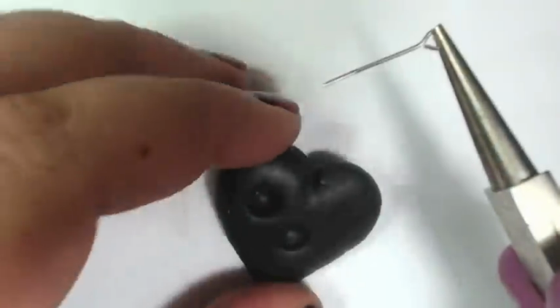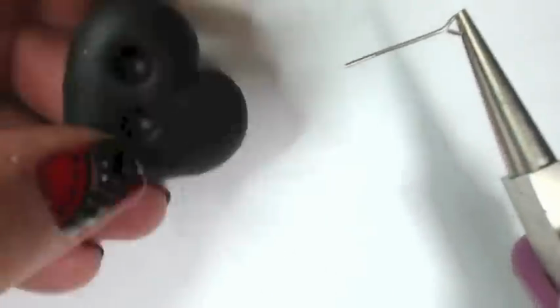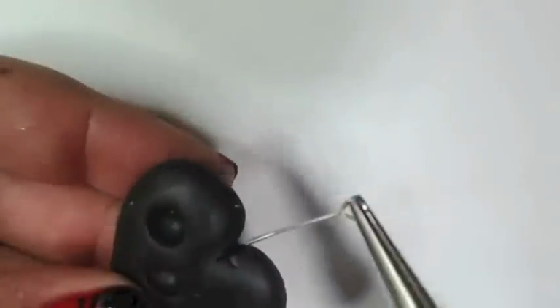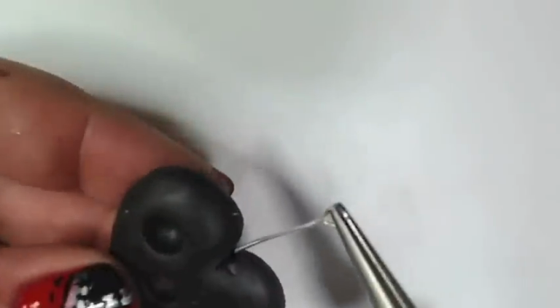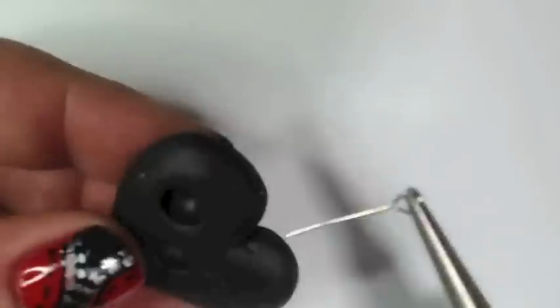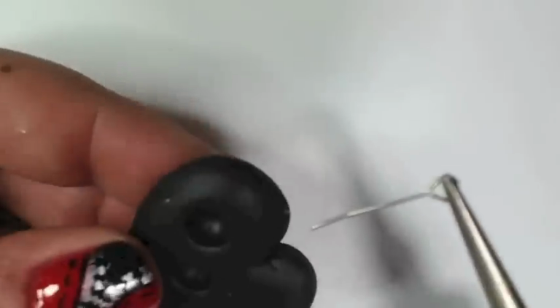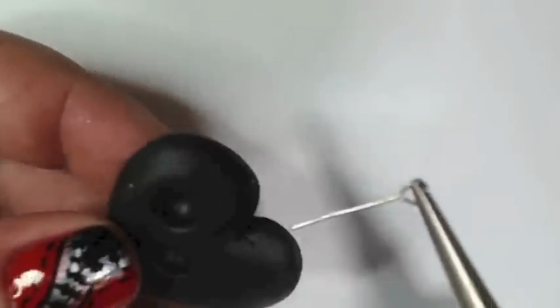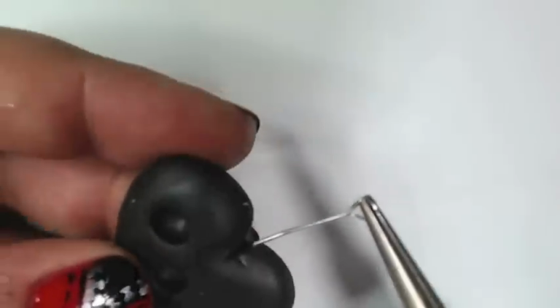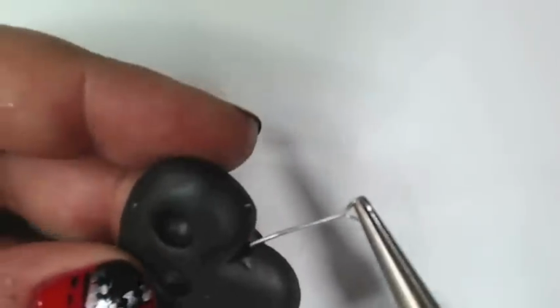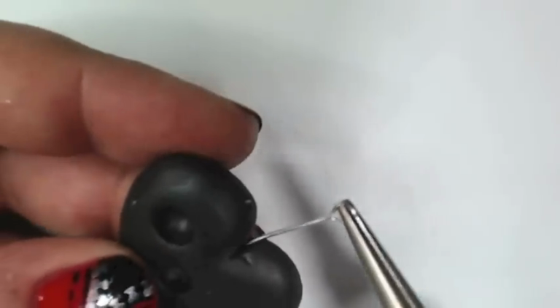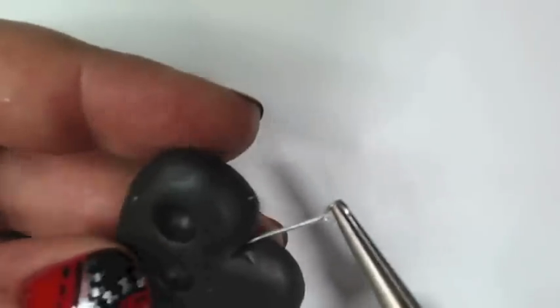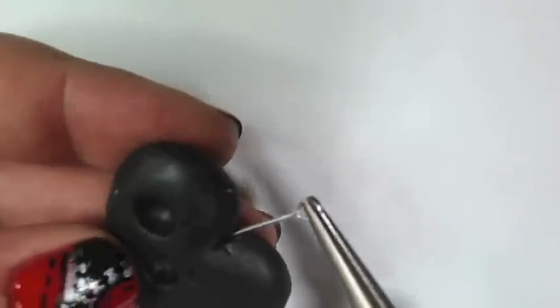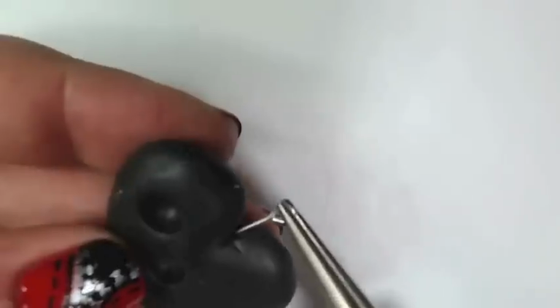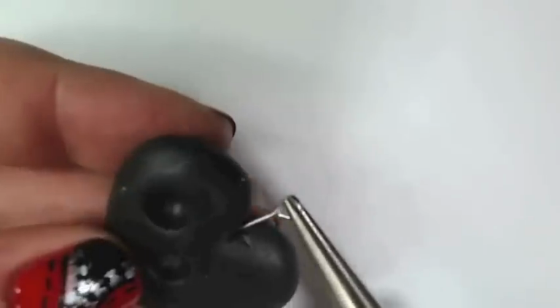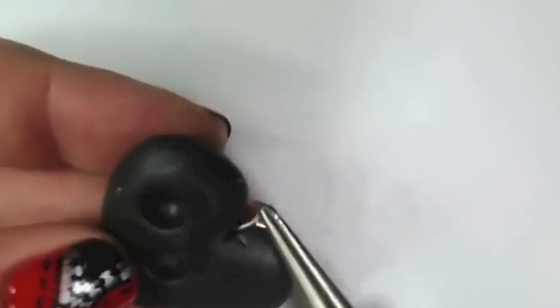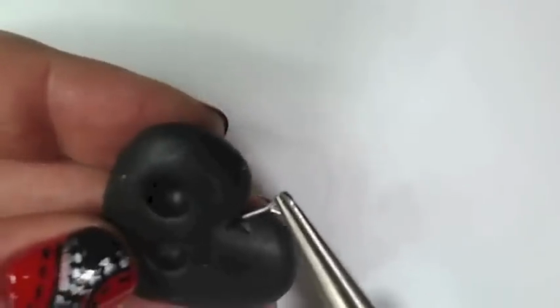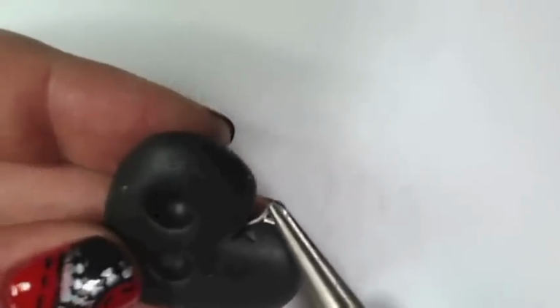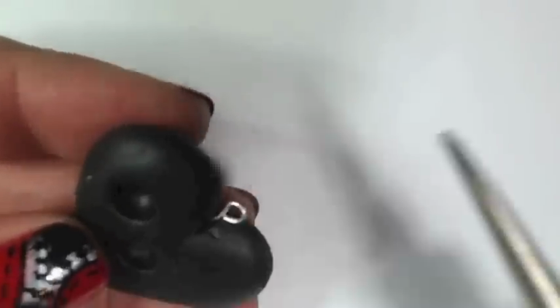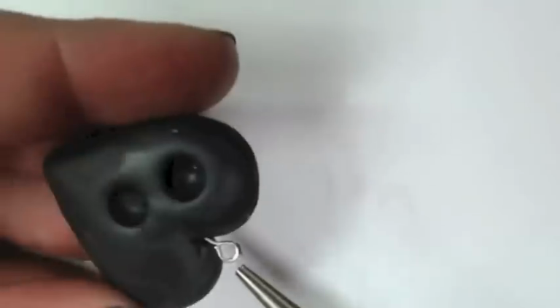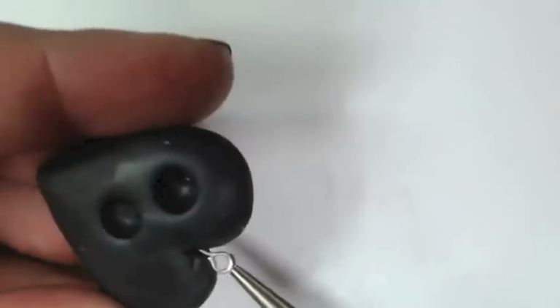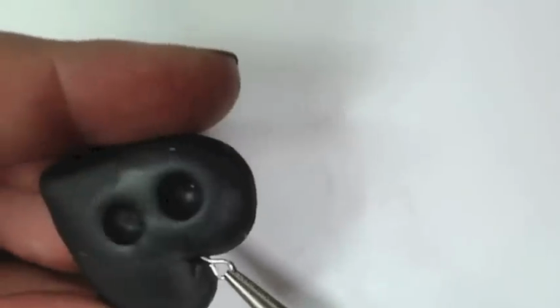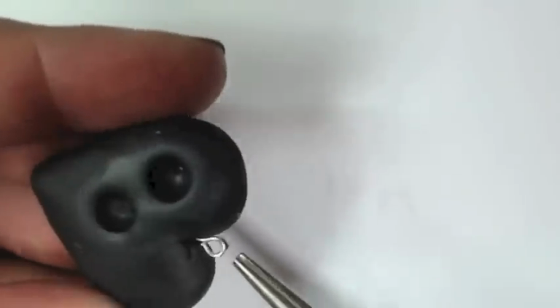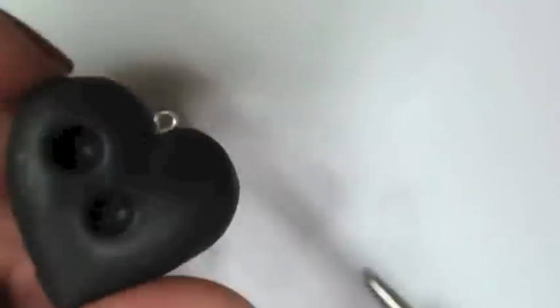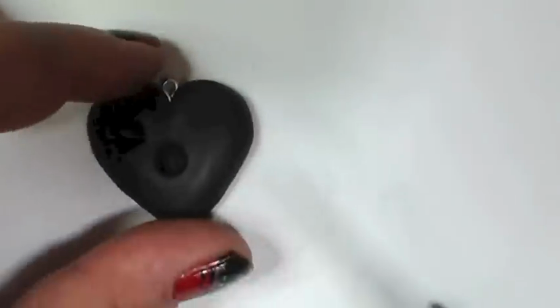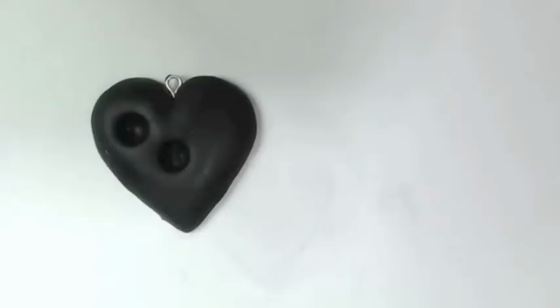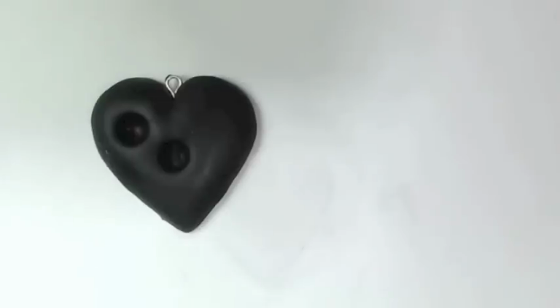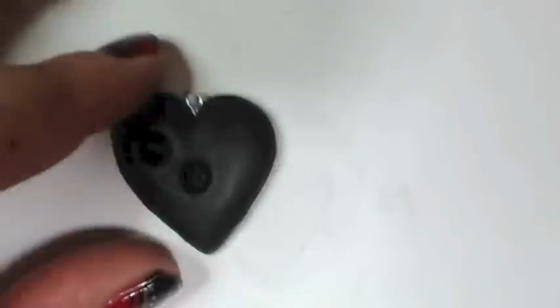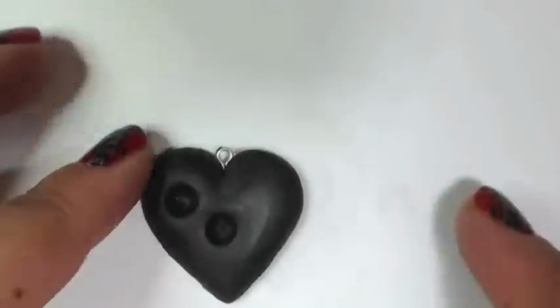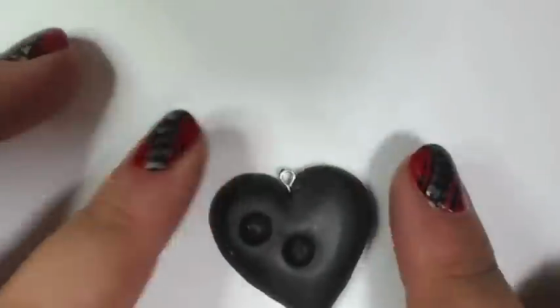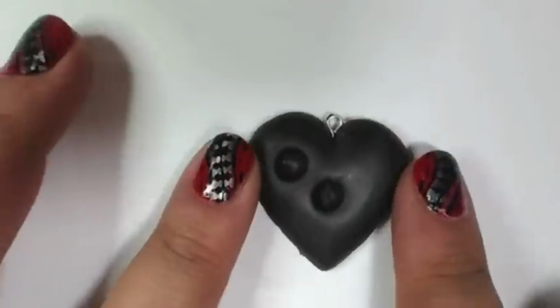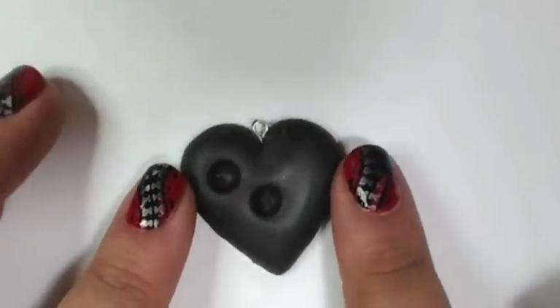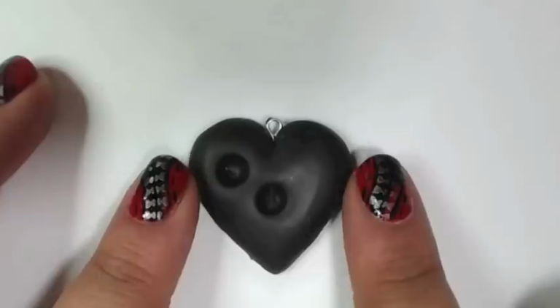Now I want this to be a necklace, so I've inserted an eye pin here. You can make your own if you don't have any — easily with some needle nose pliers and some jewelry wire.